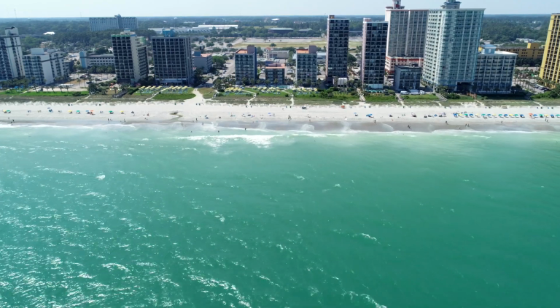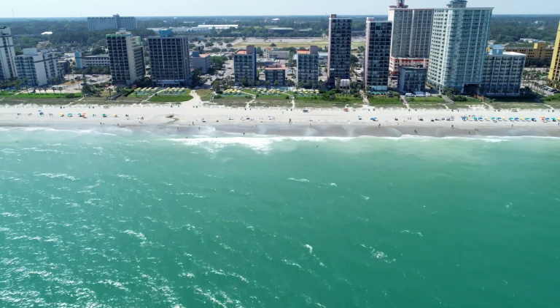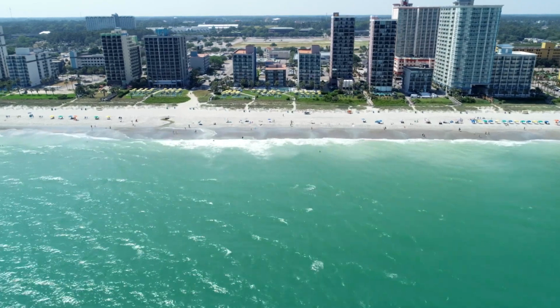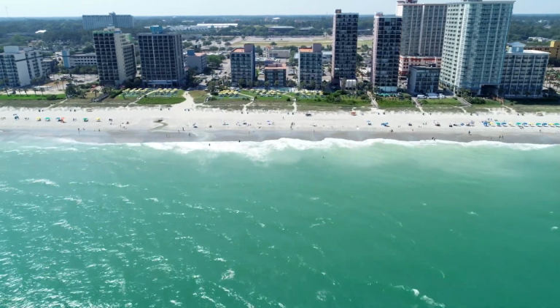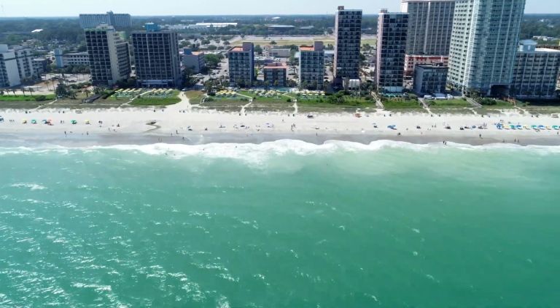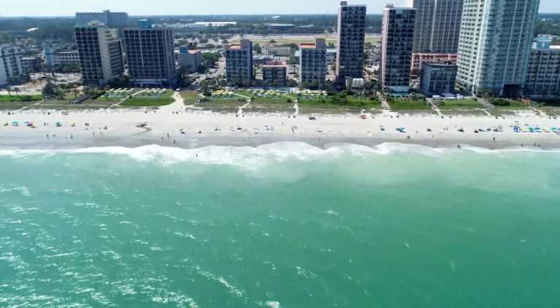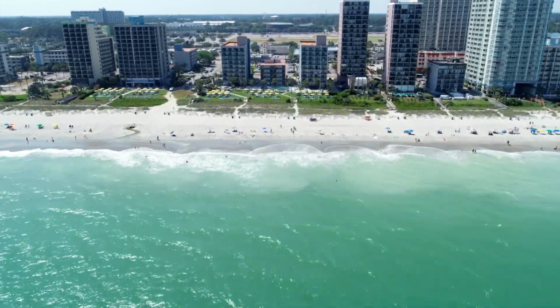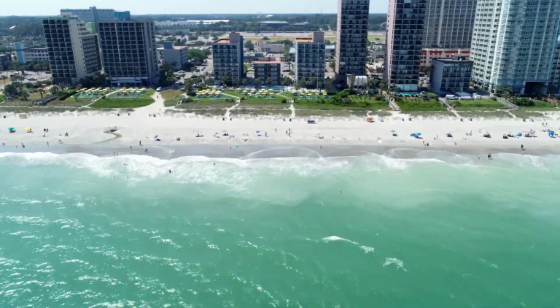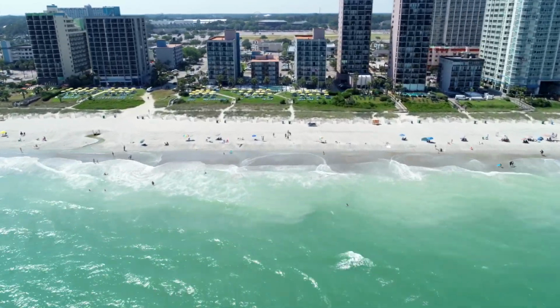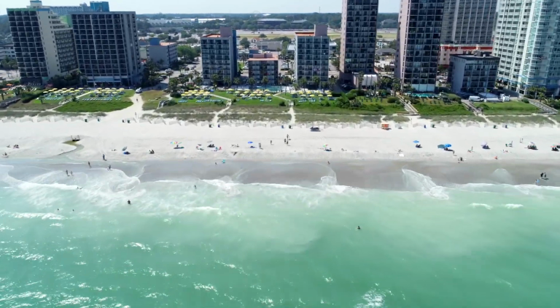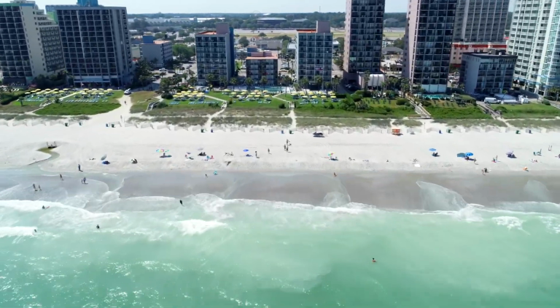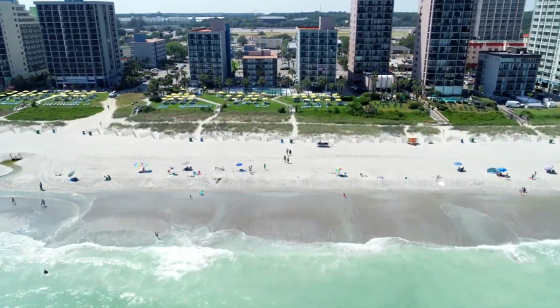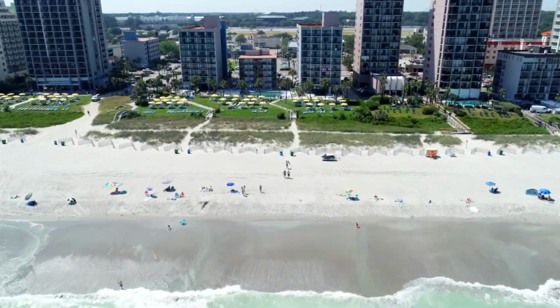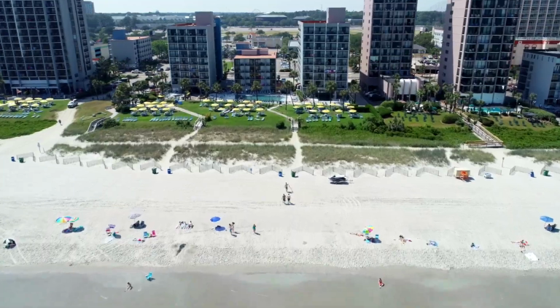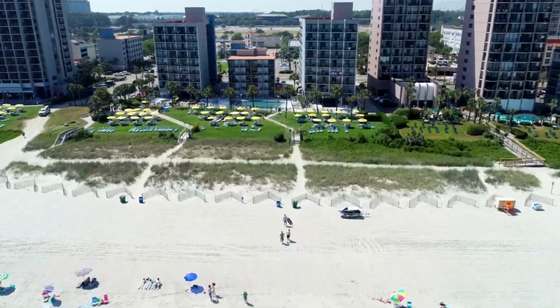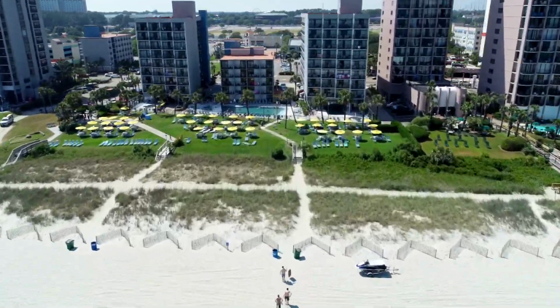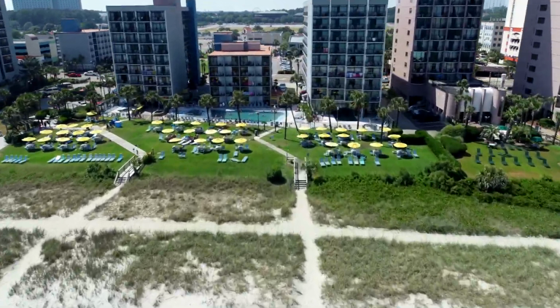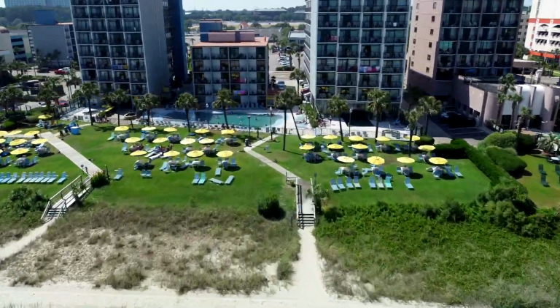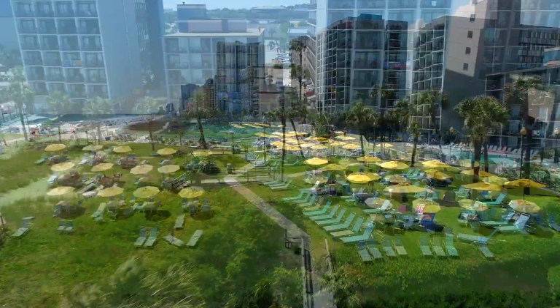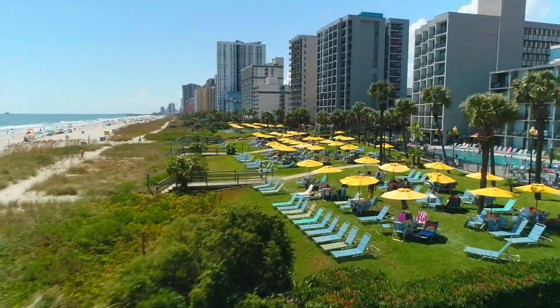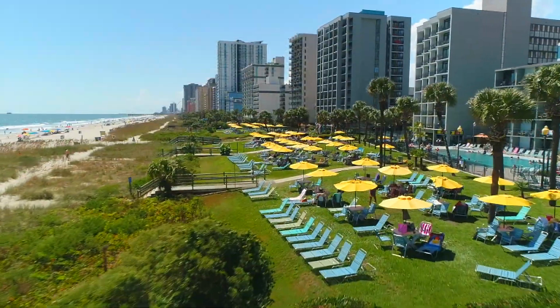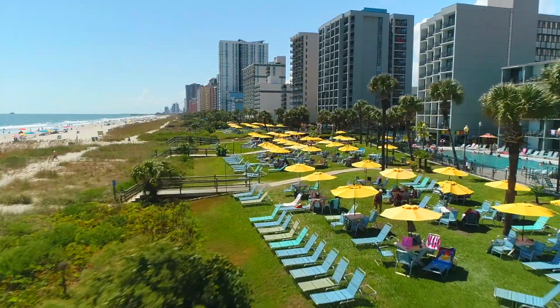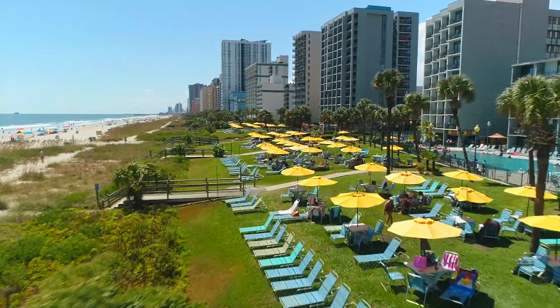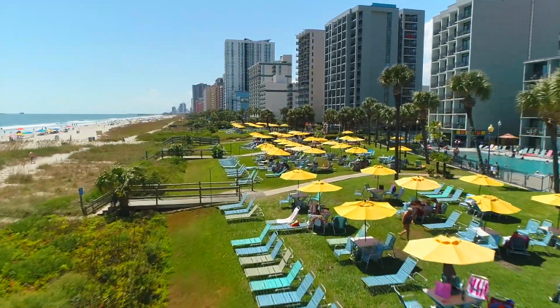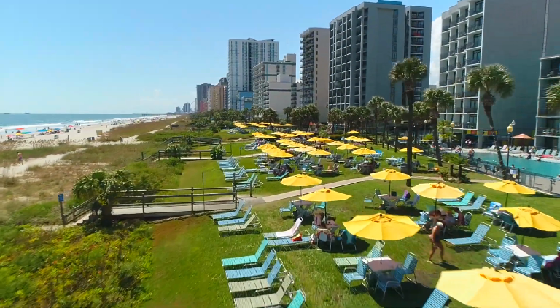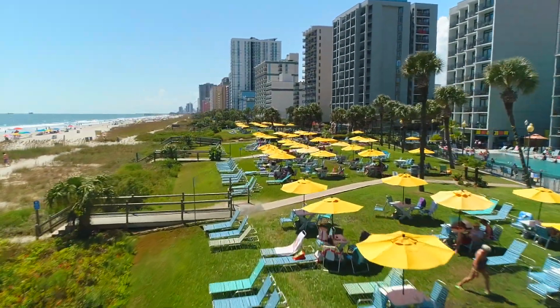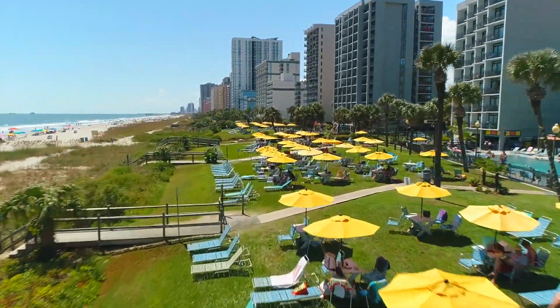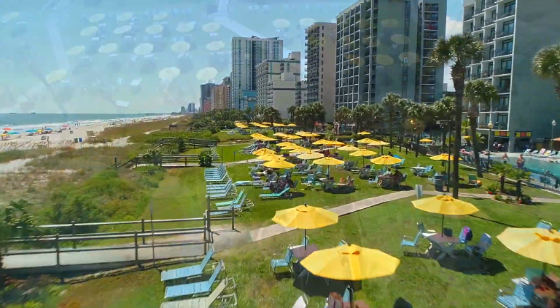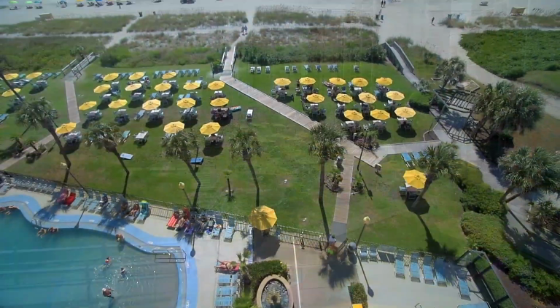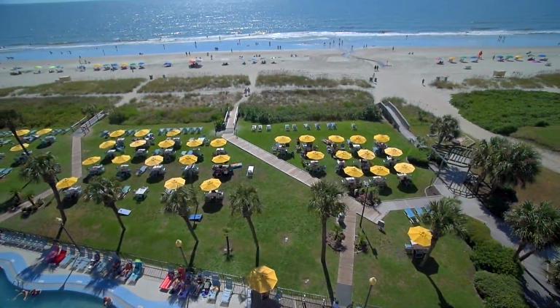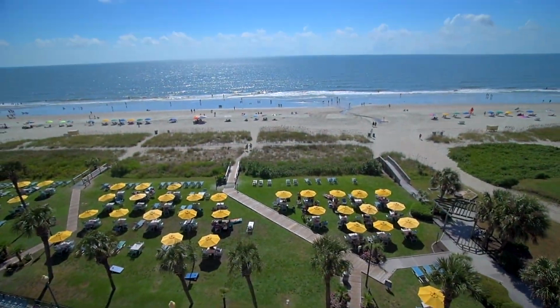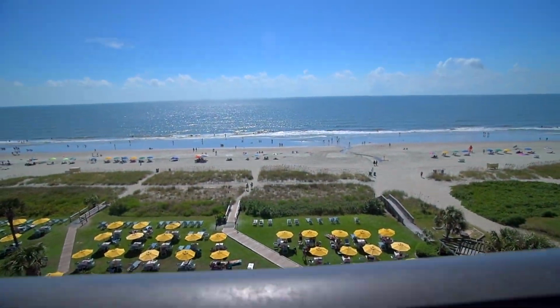Make your next vacation to Myrtle Beach unforgettable at the Oceanfront Dayton House Resort. You'll find plenty of umbrellas to relax under on our picturesque lawn.